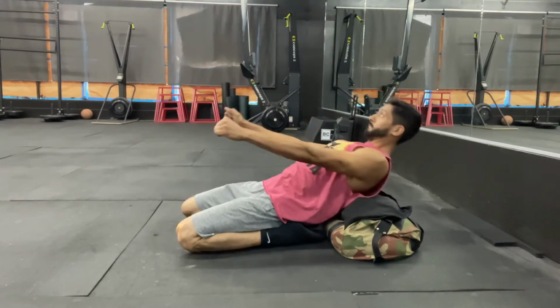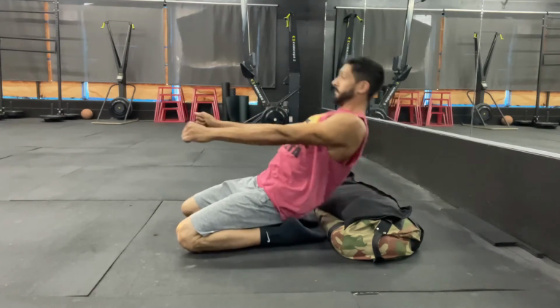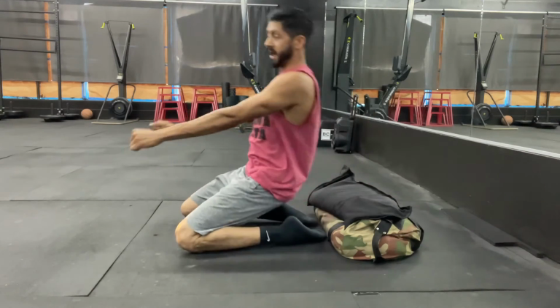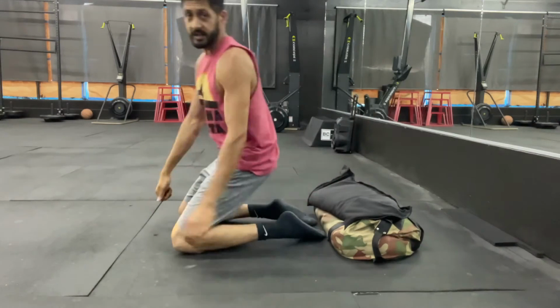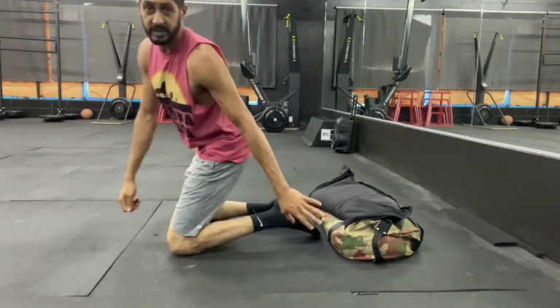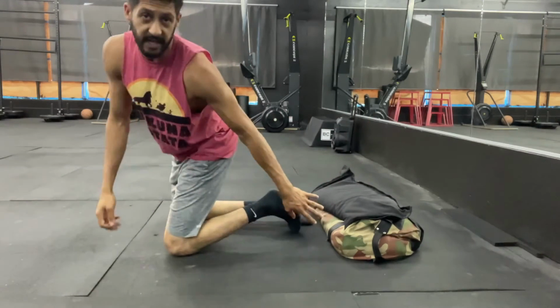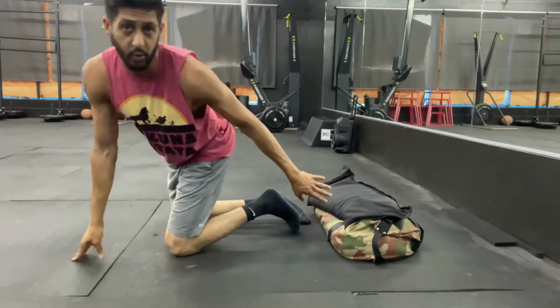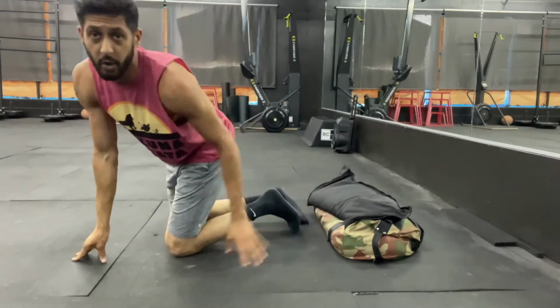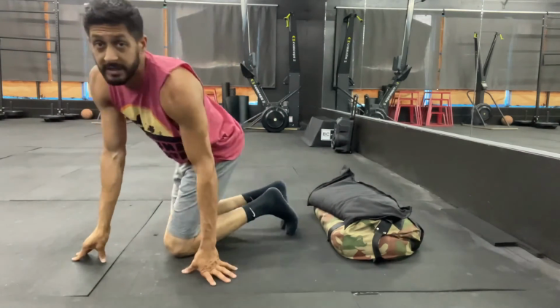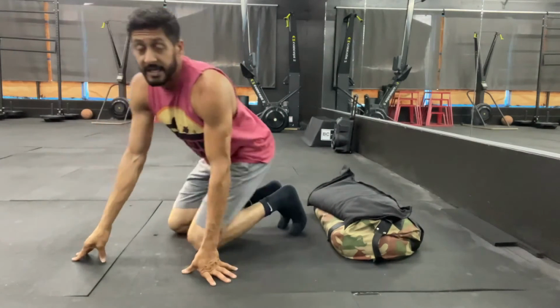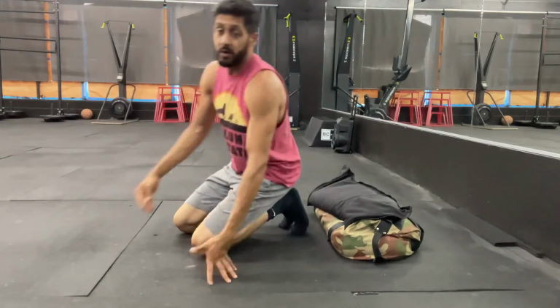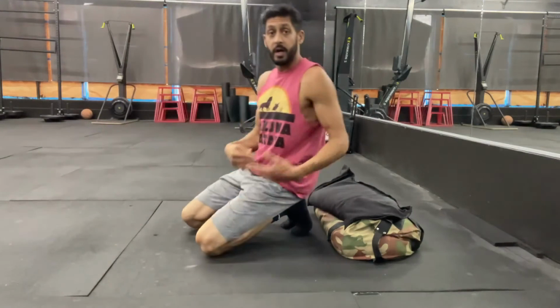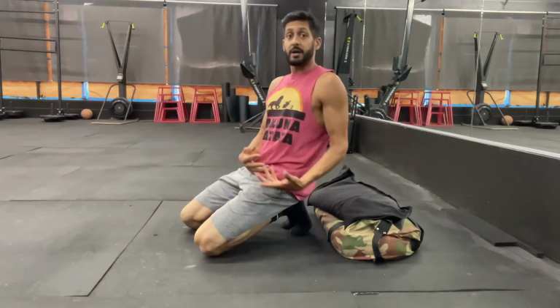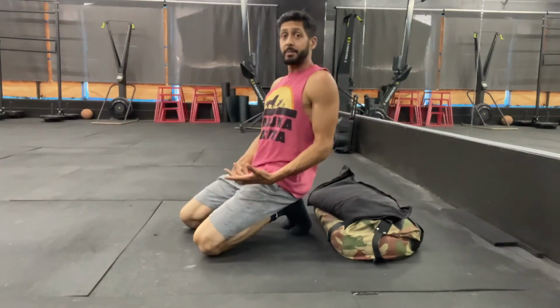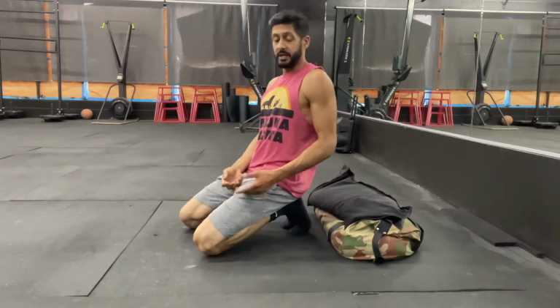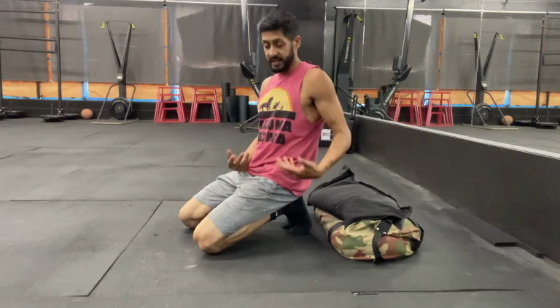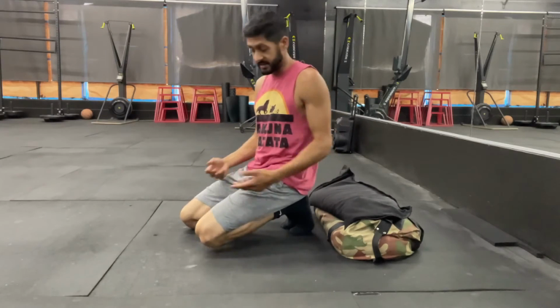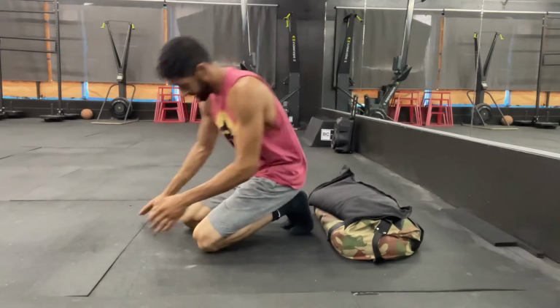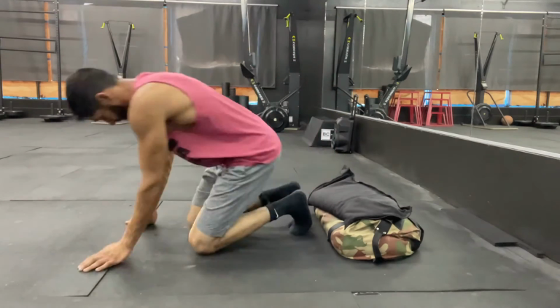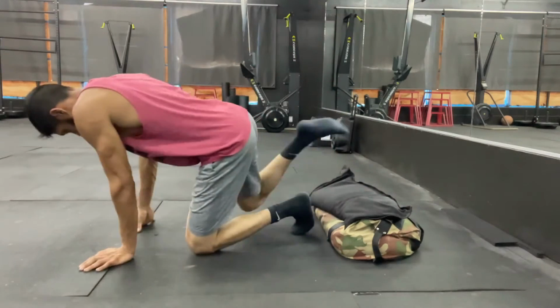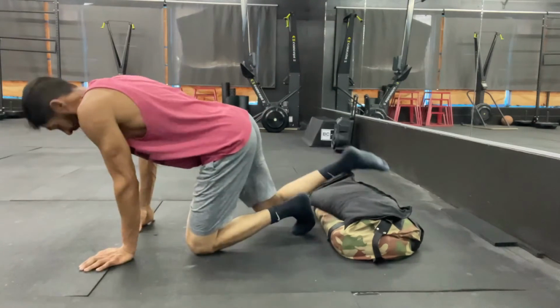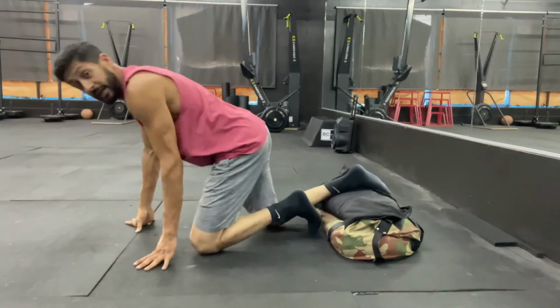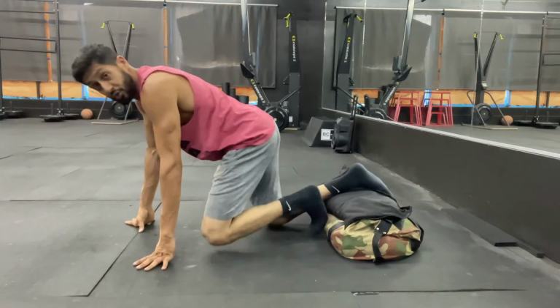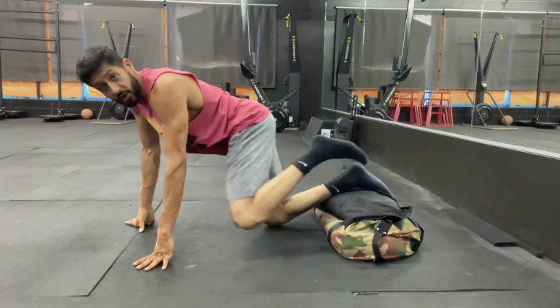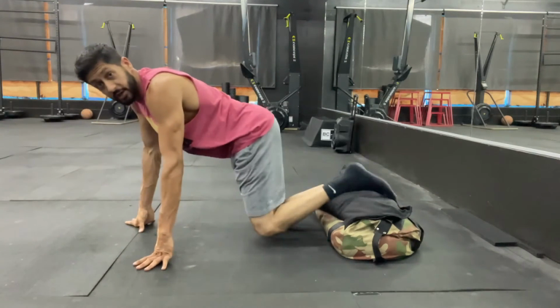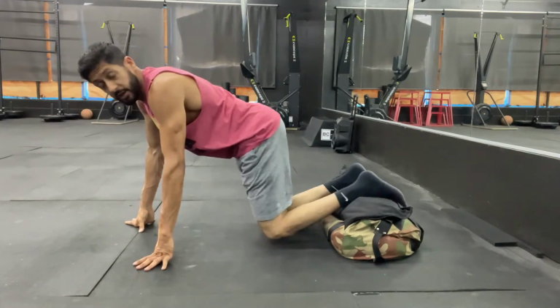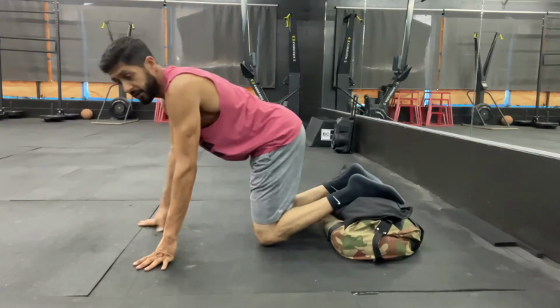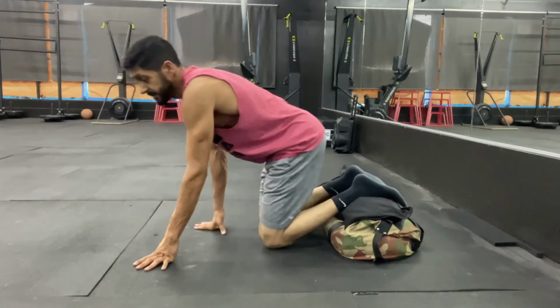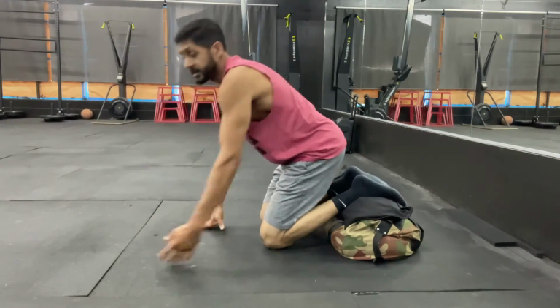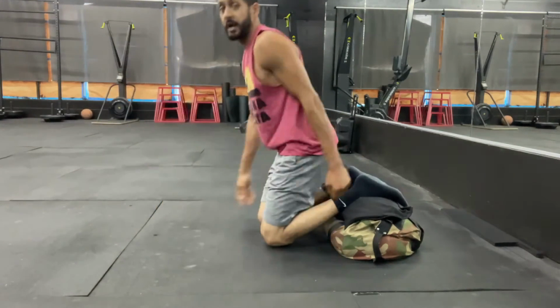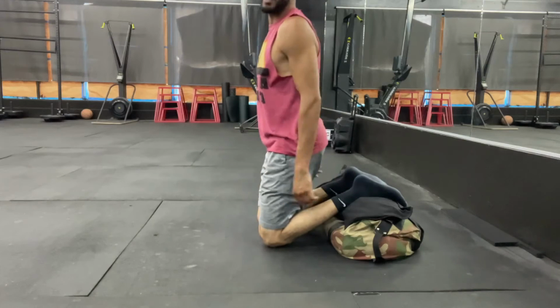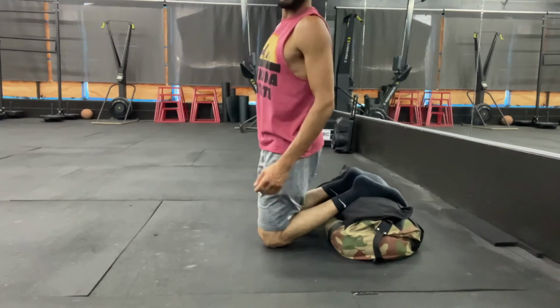And obviously, I would take that lower and lower. Now, another option is, as you get stronger here, is to elevate your feet.